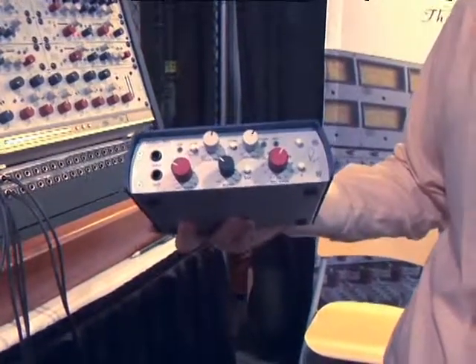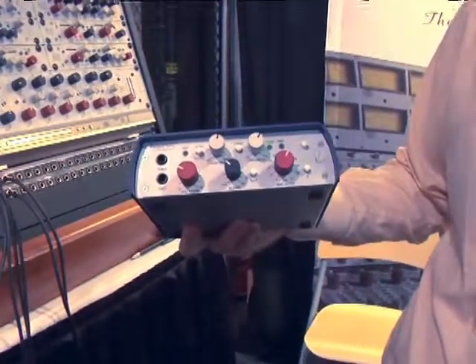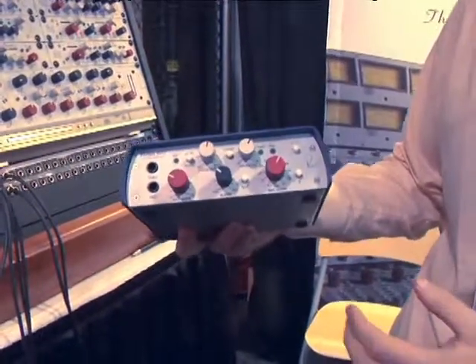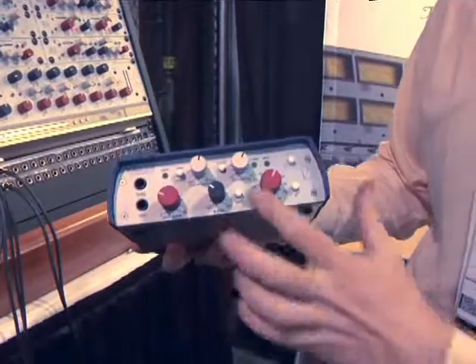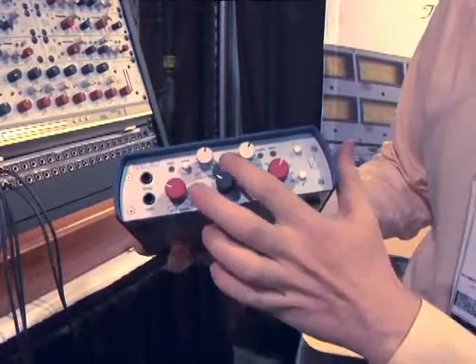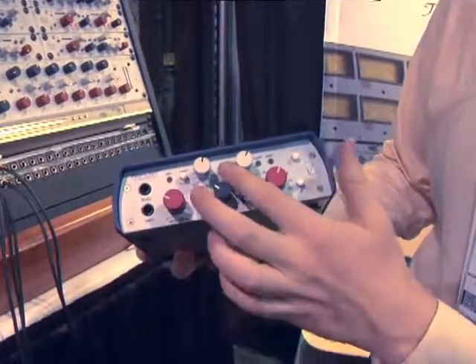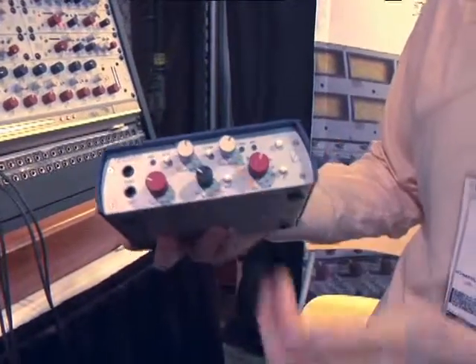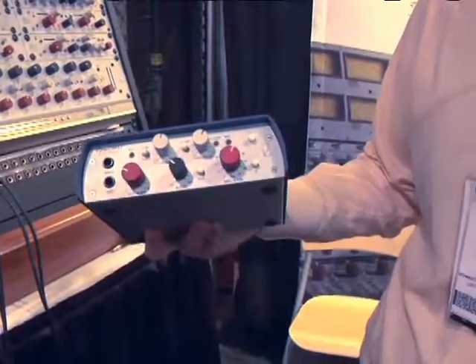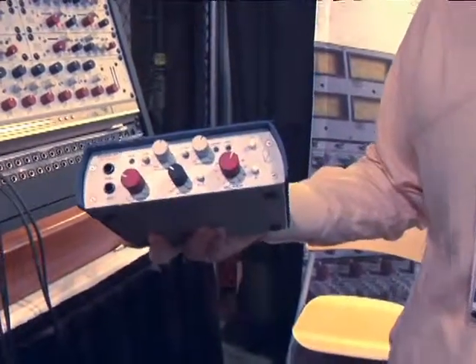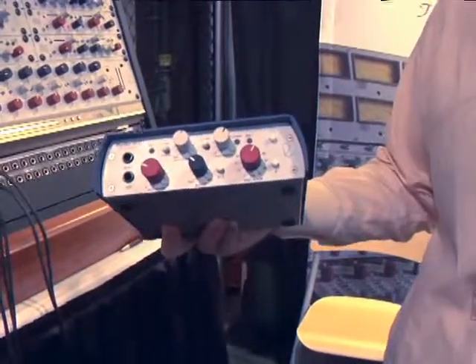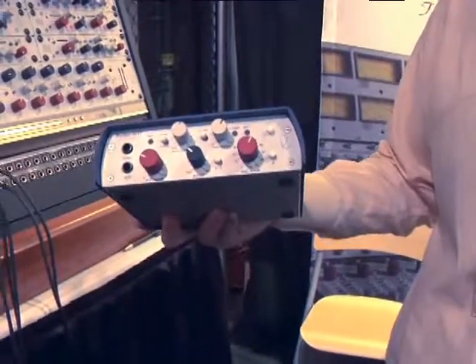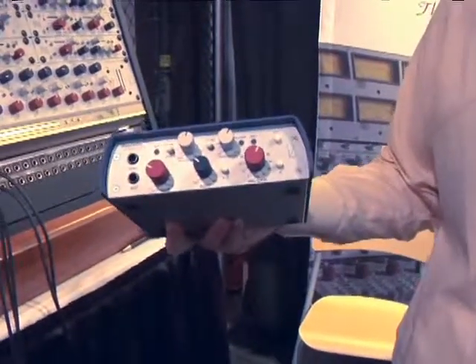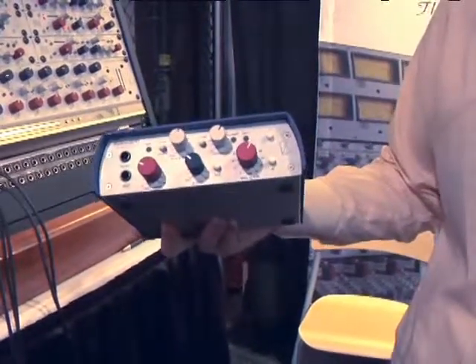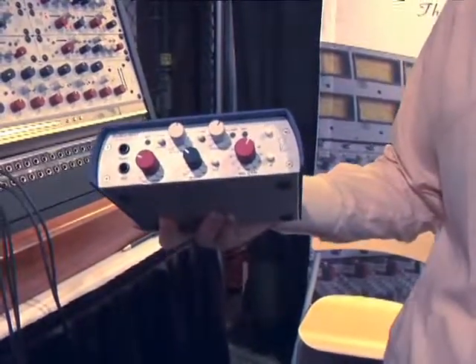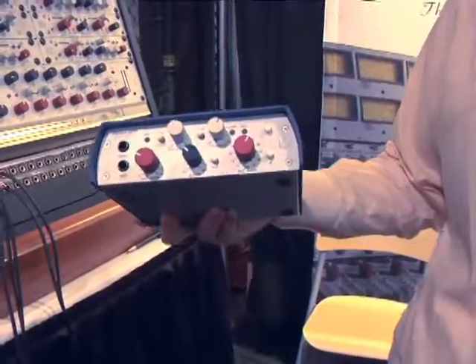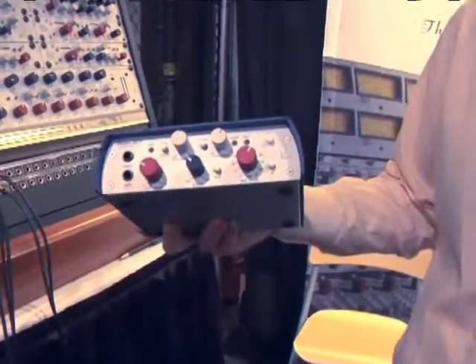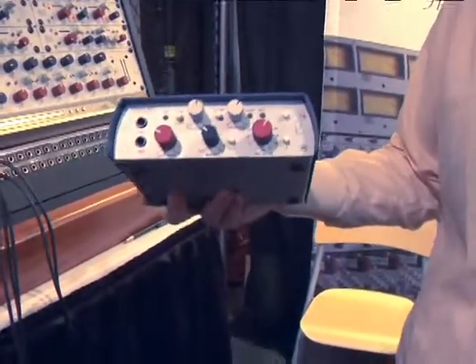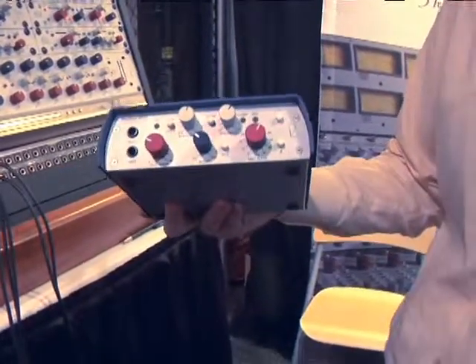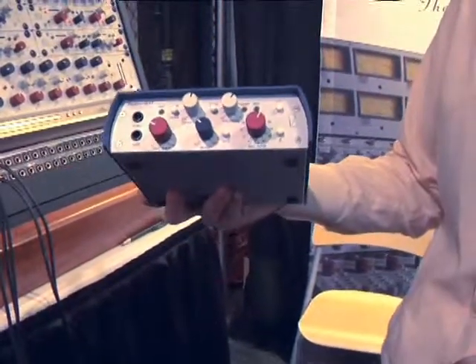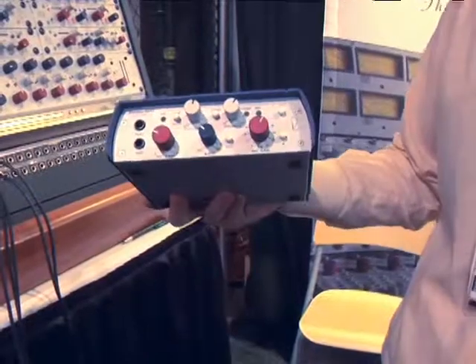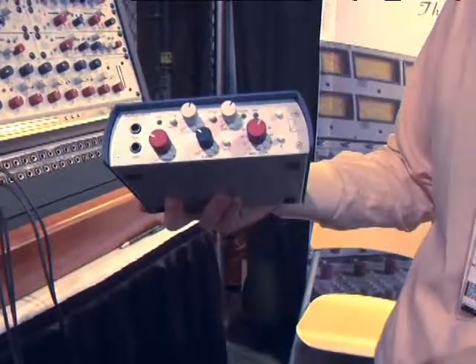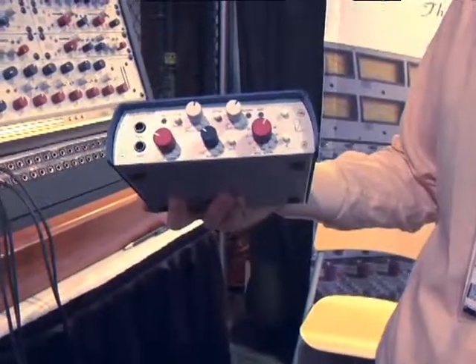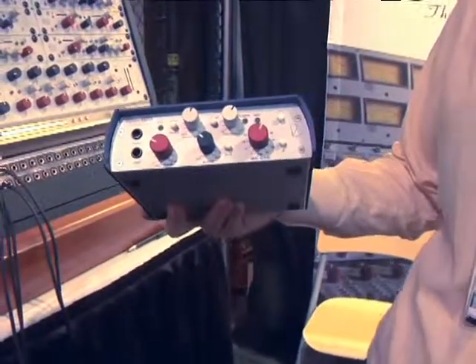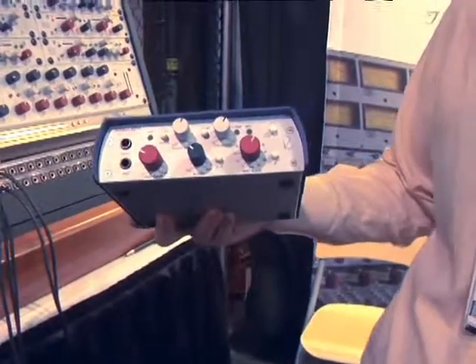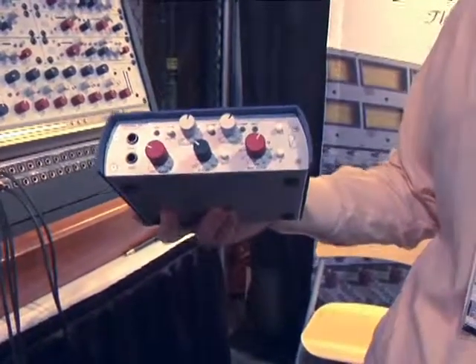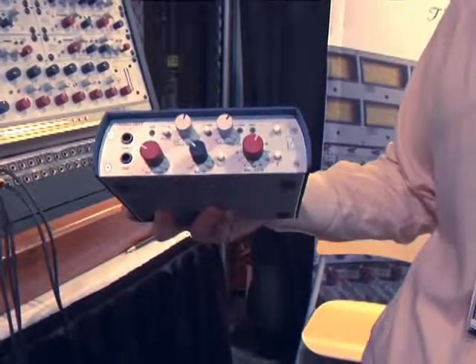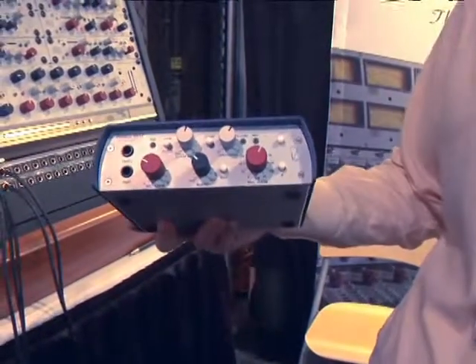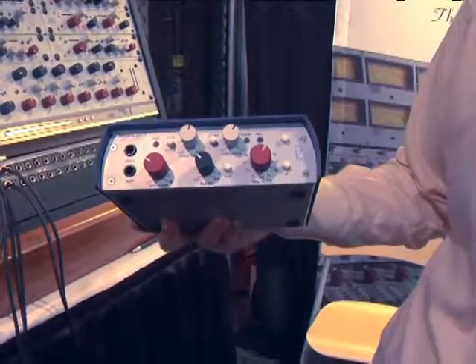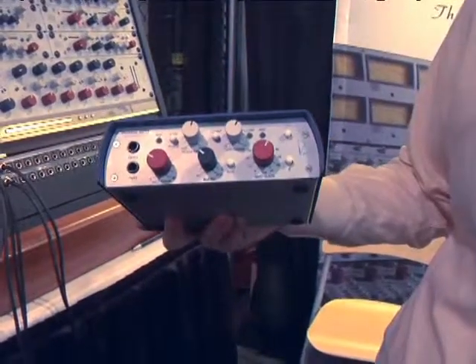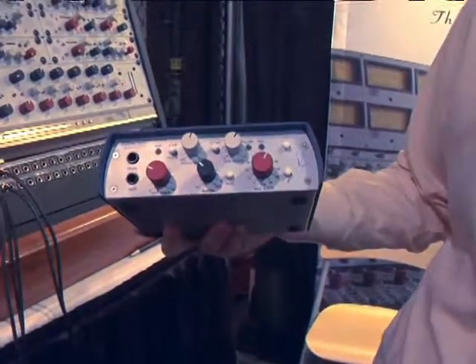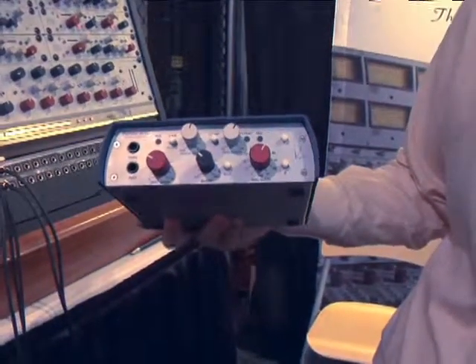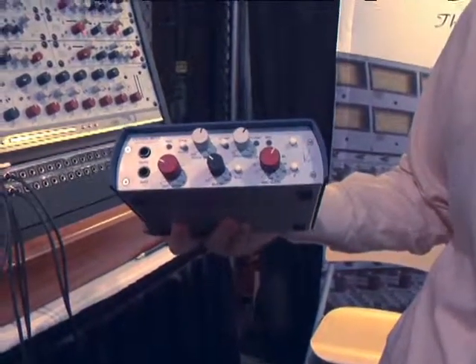Additionally, you also have a compressor built in. It's a new optocoupler compressor design with auto-makeup gain and a two-to-one ratio preset.